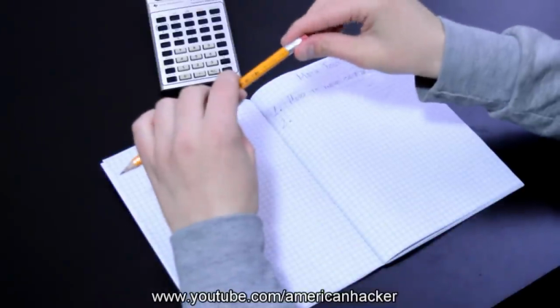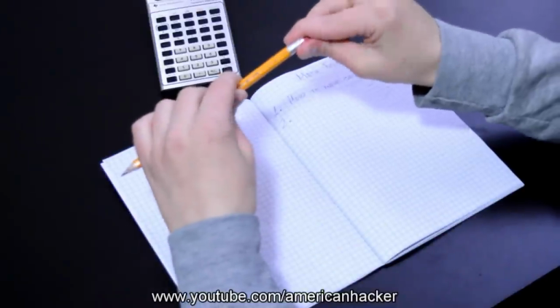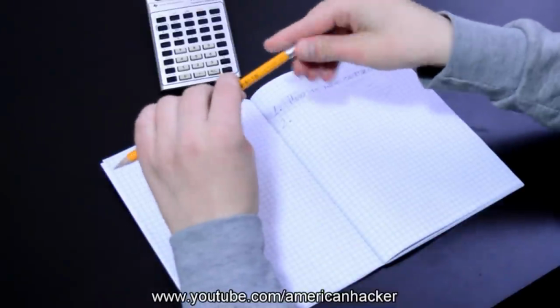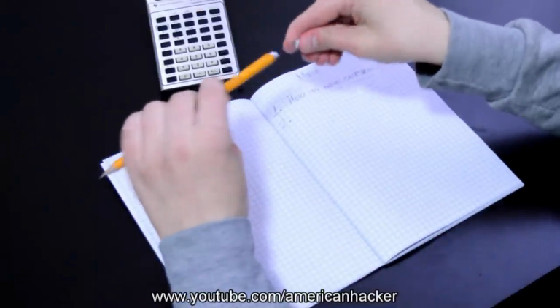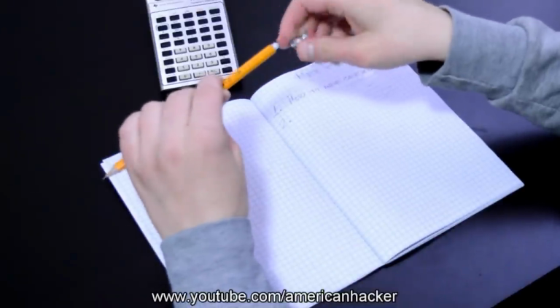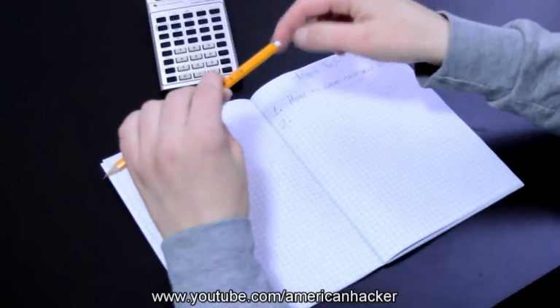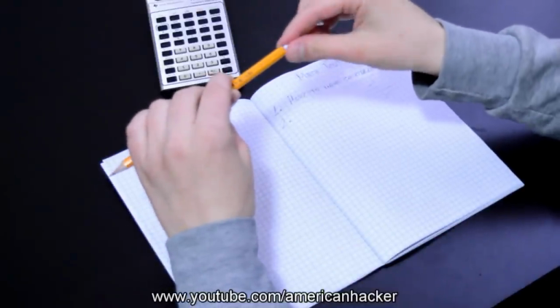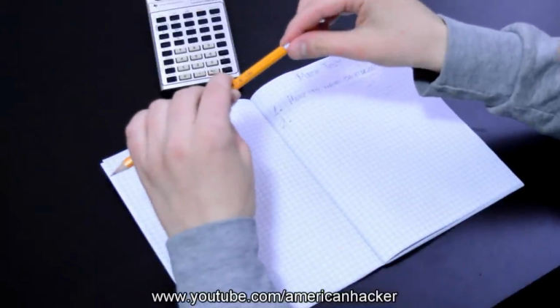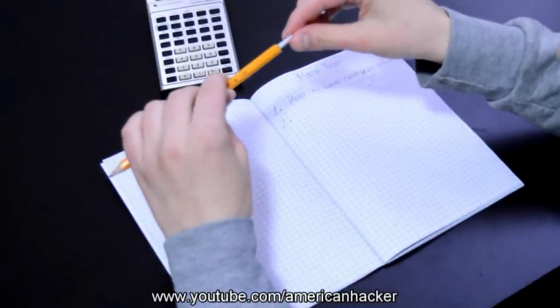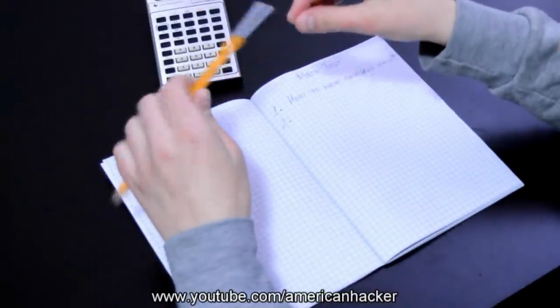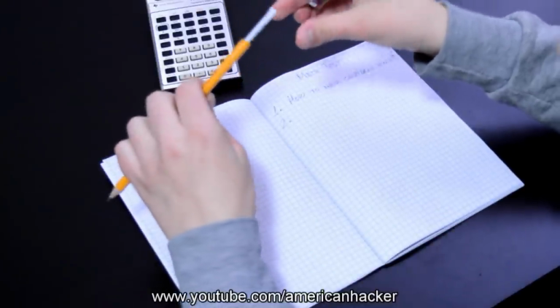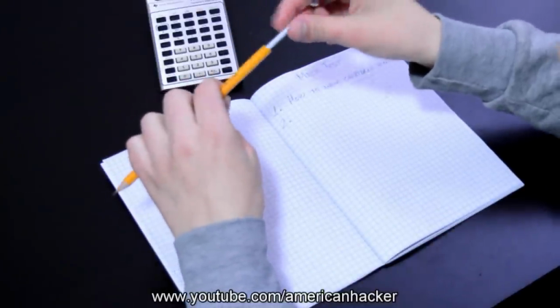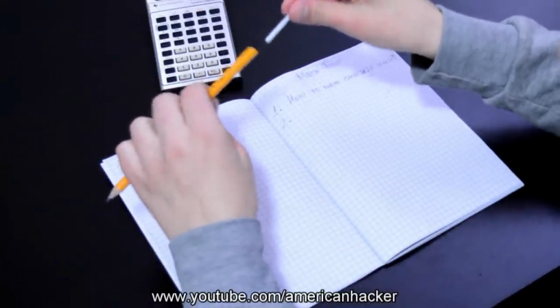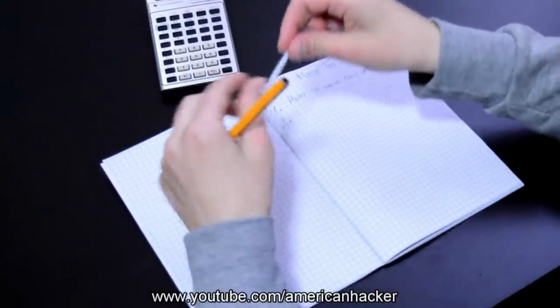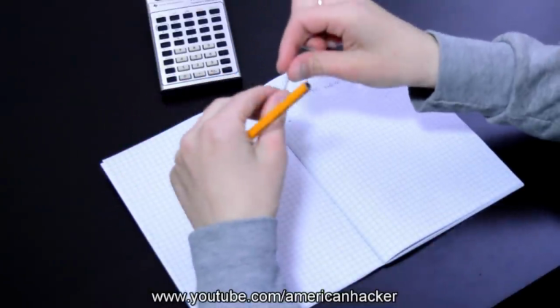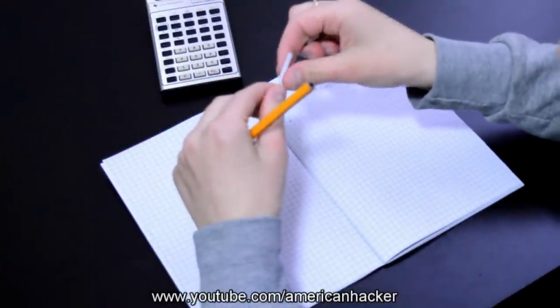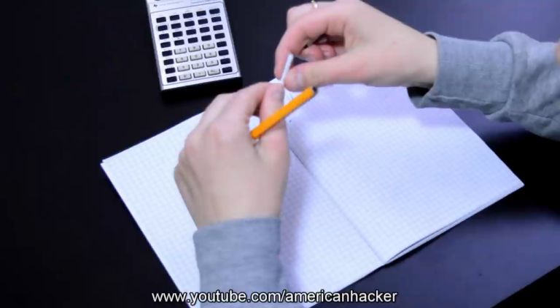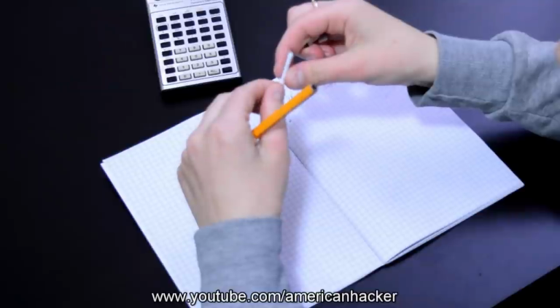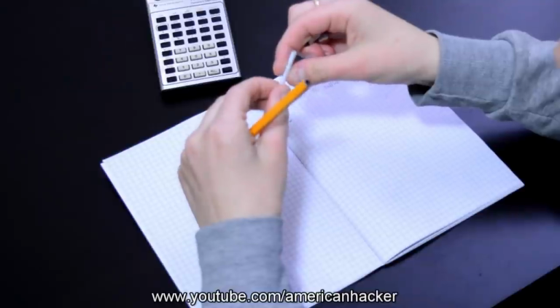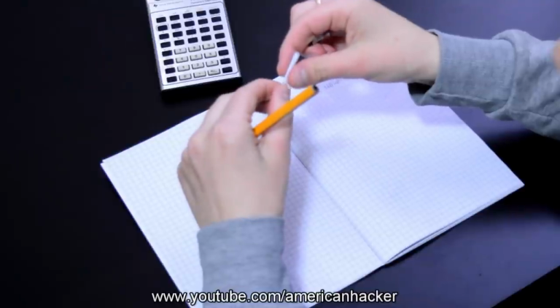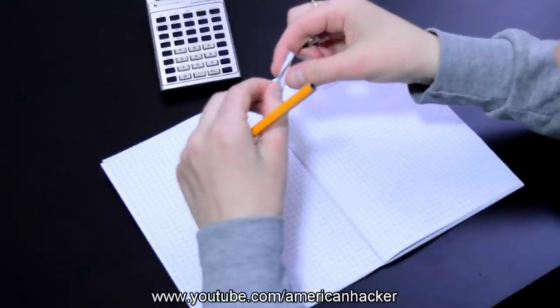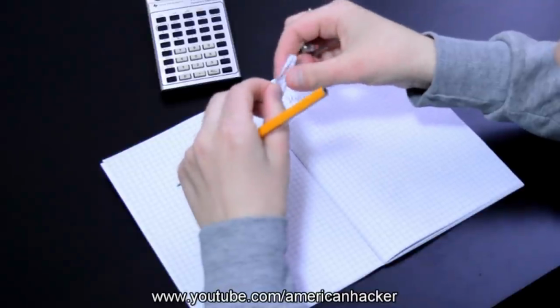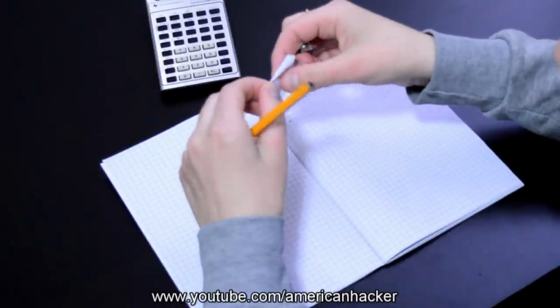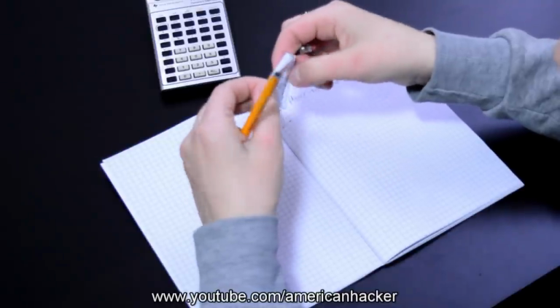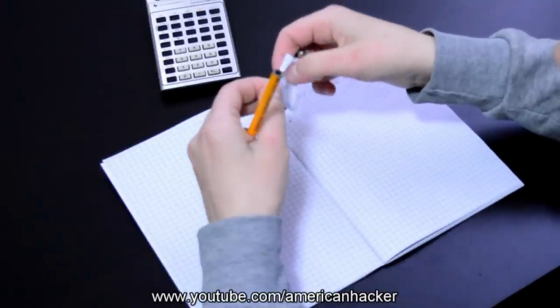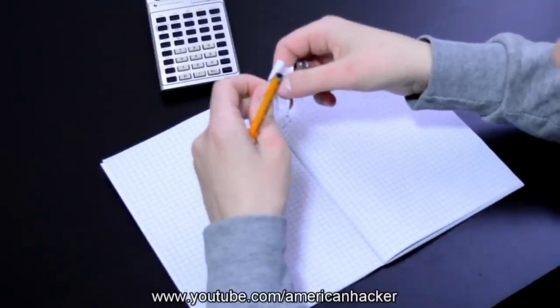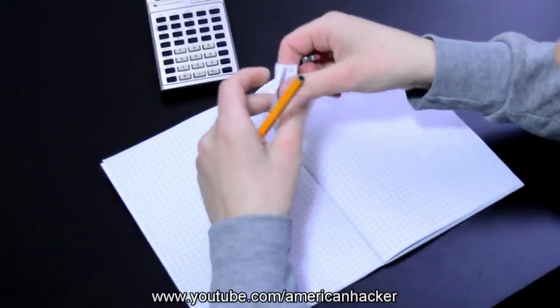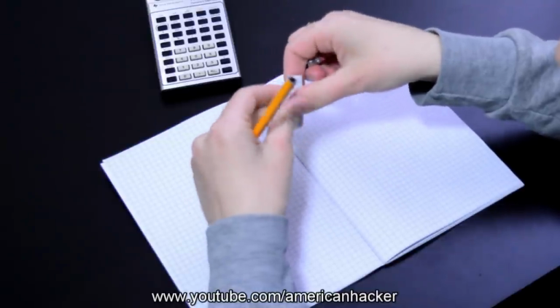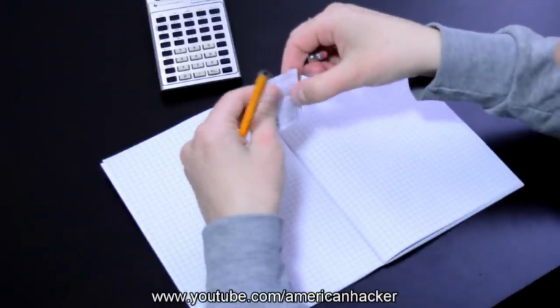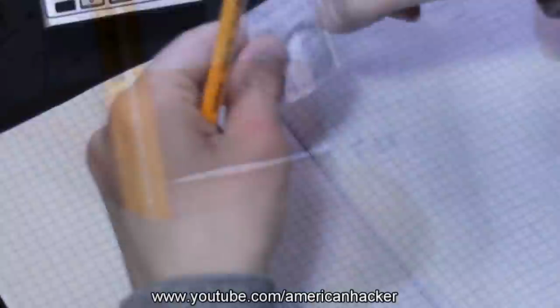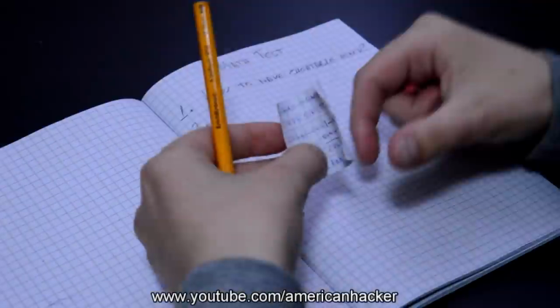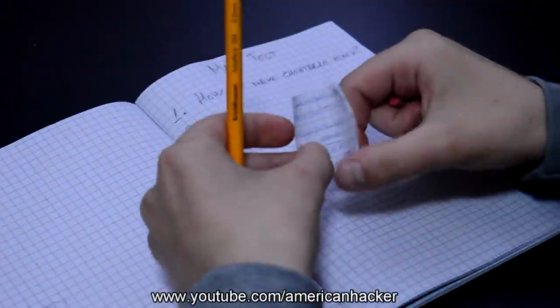Now let's see how it works: remove the top off, pull out the hidden paper, and voila — a unique way to hide secret messages. That's how to make a cheat pencil.